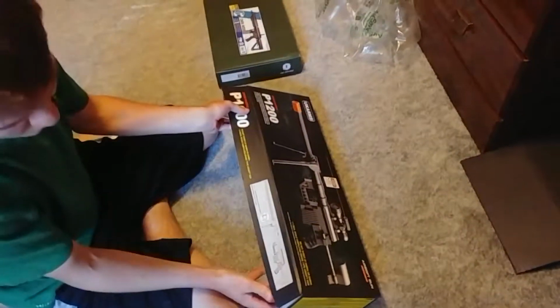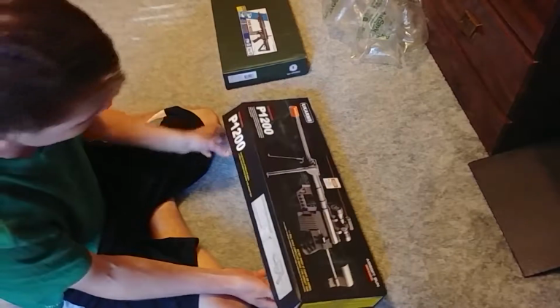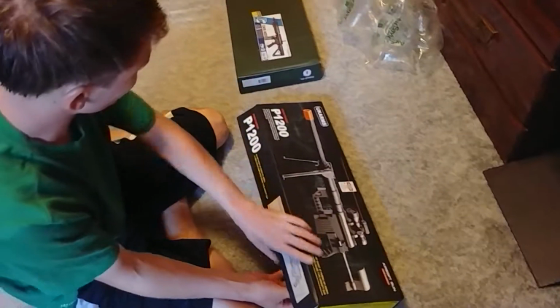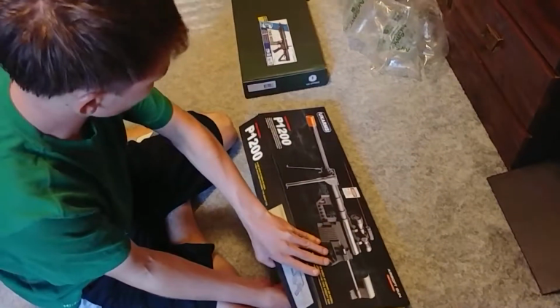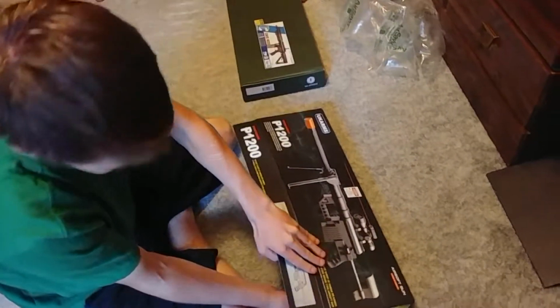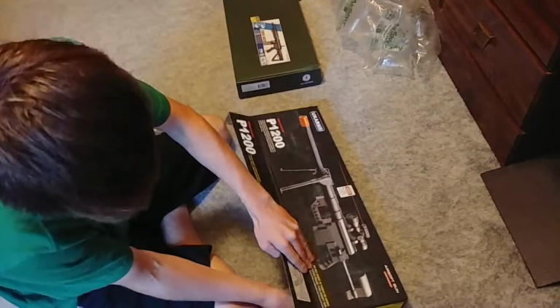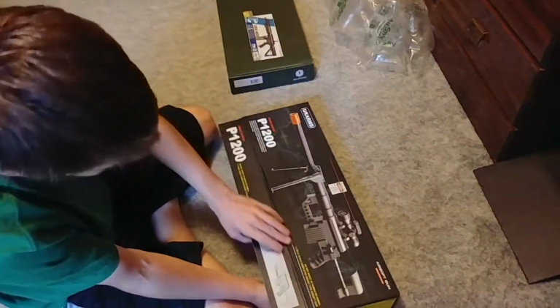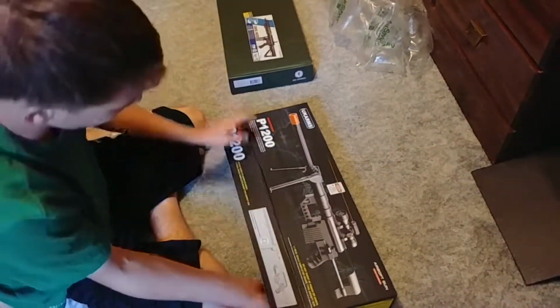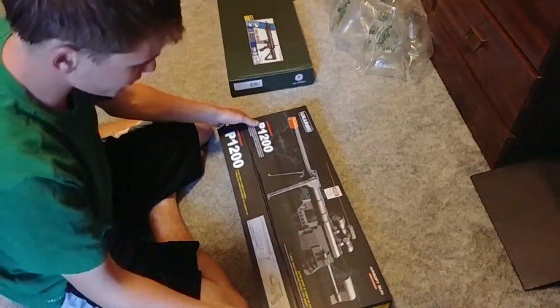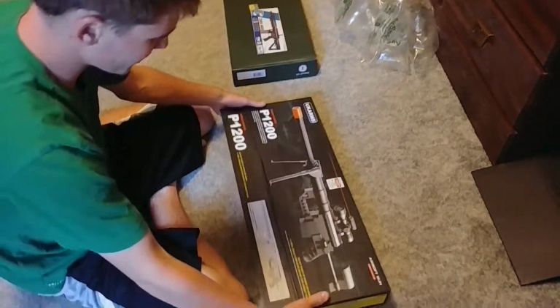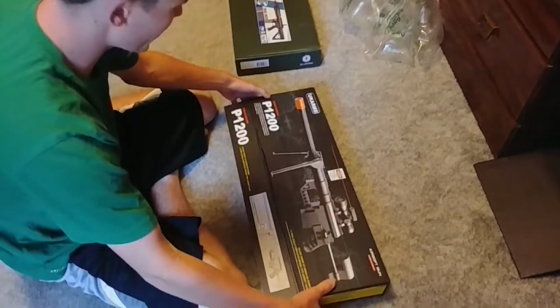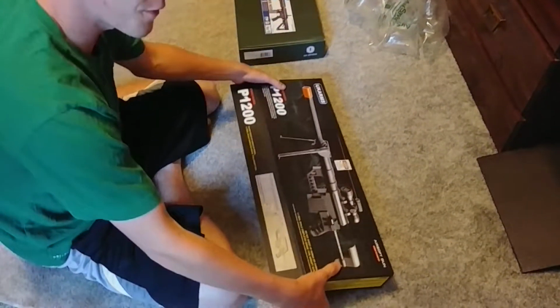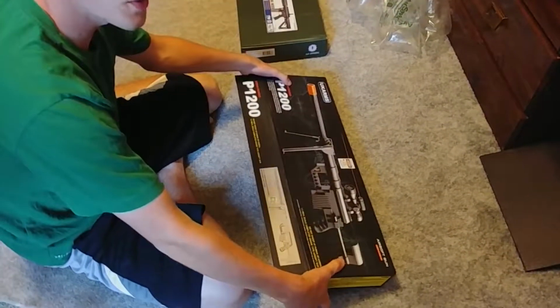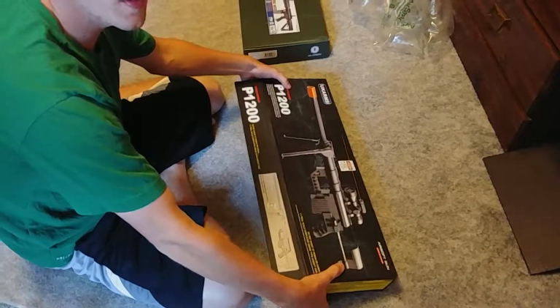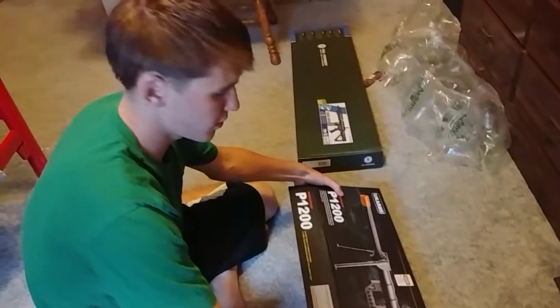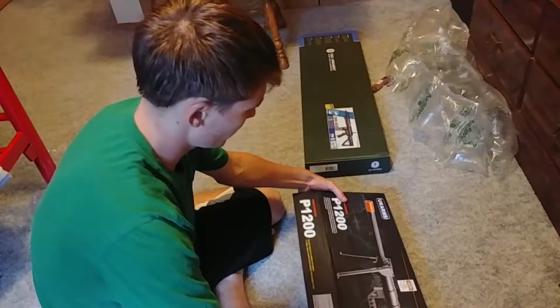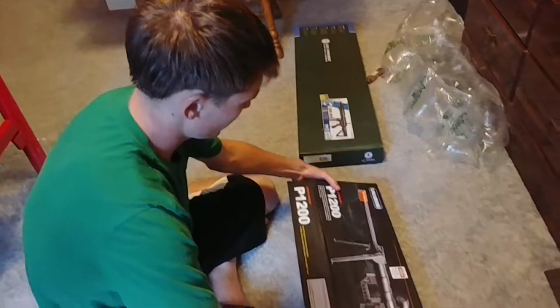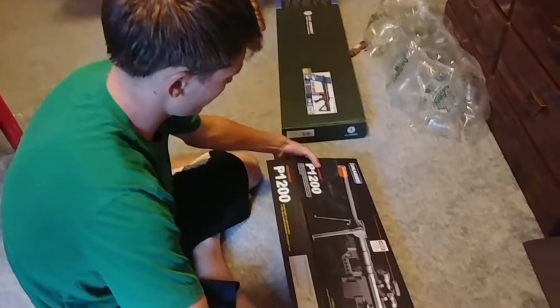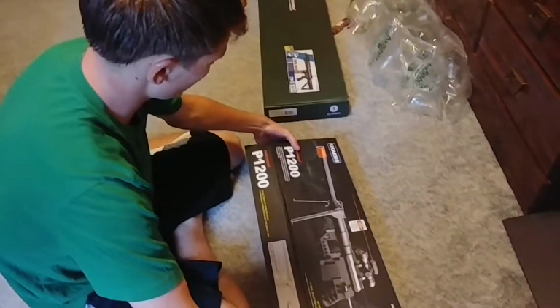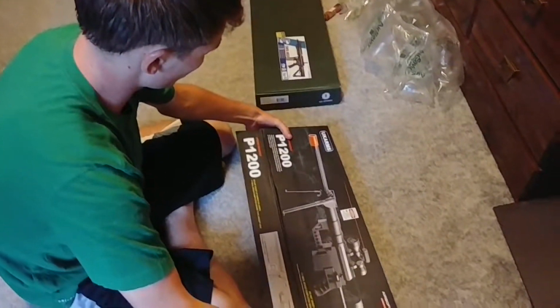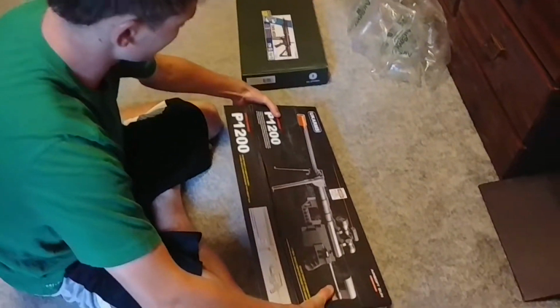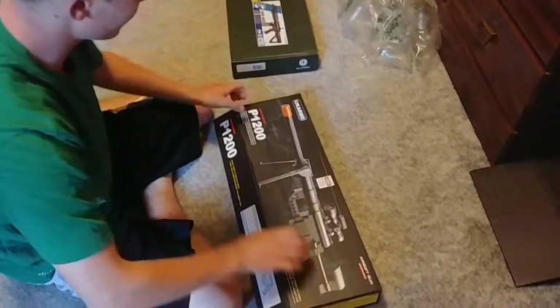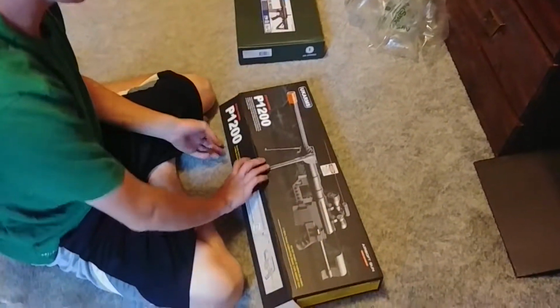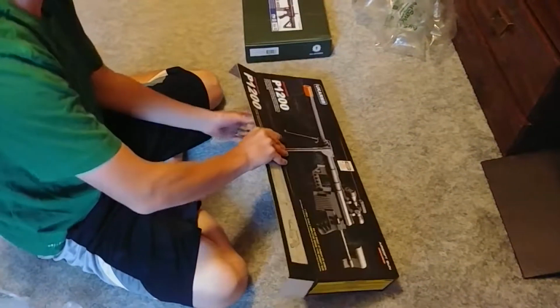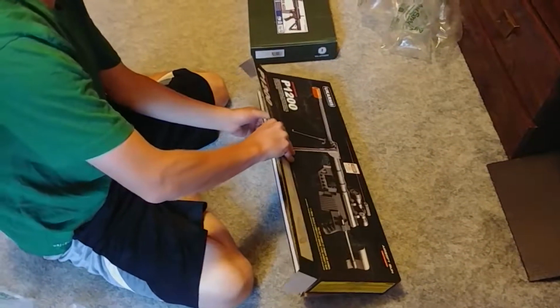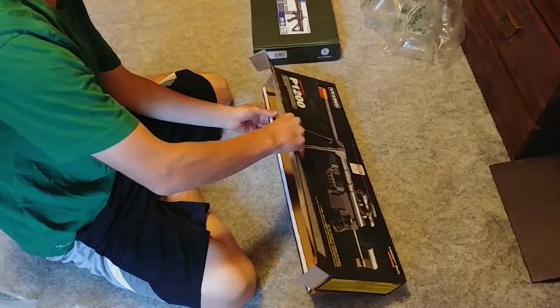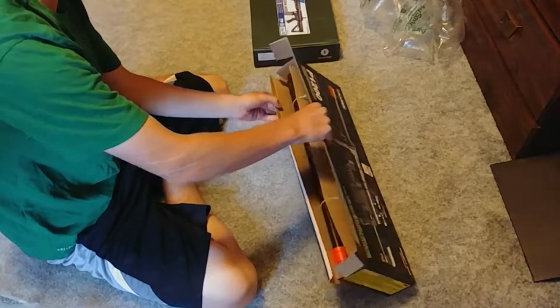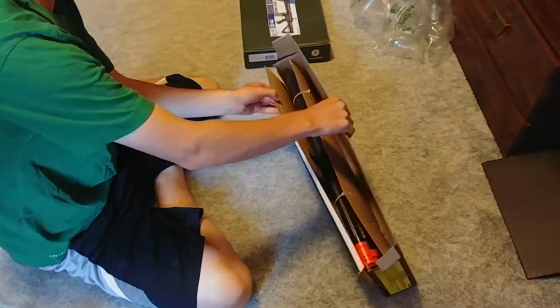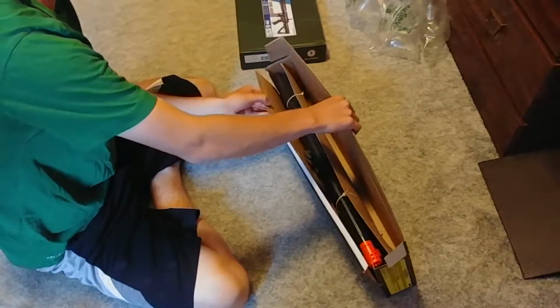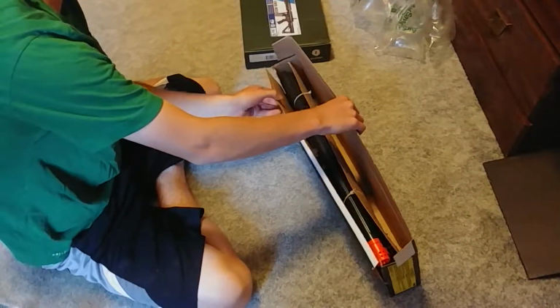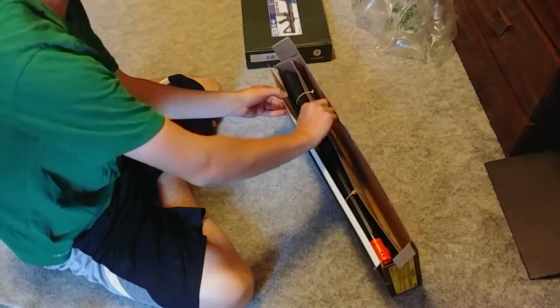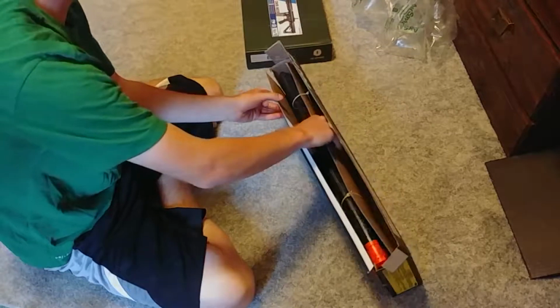We're unboxing the UK Arms P1200. On Airsoft Megastore, I think it's called the UK Arms M200. This is crappy.